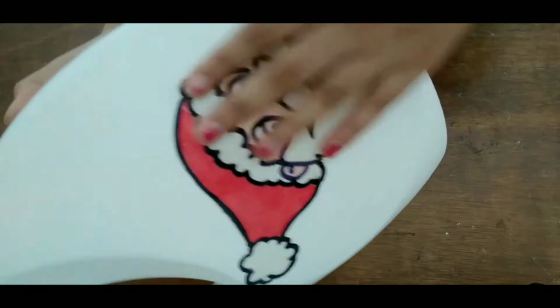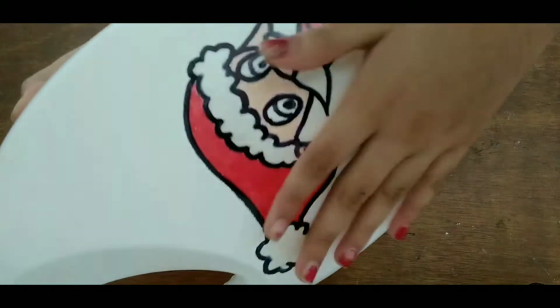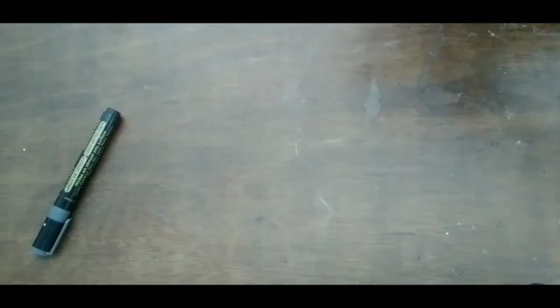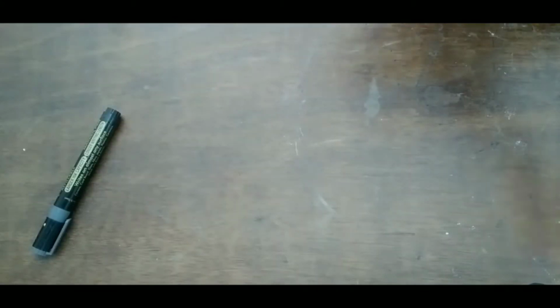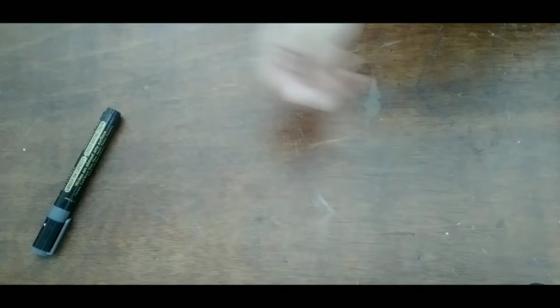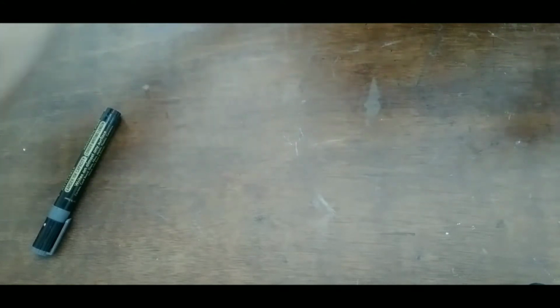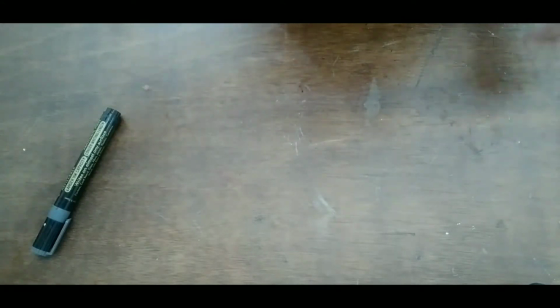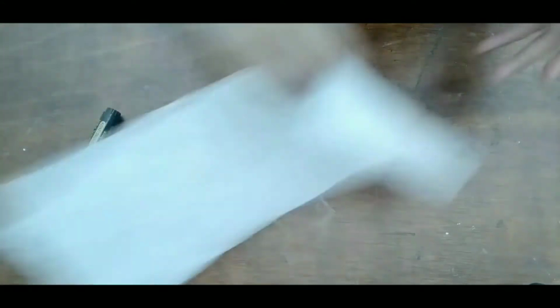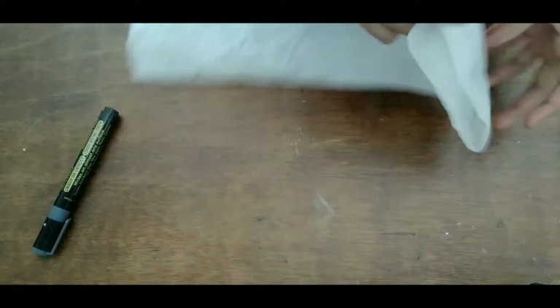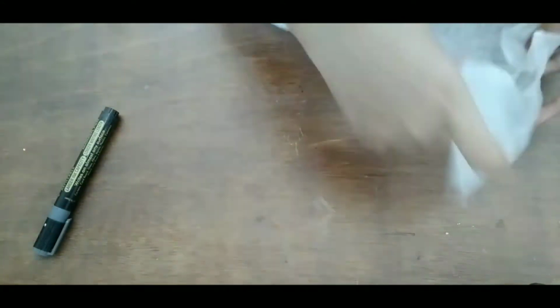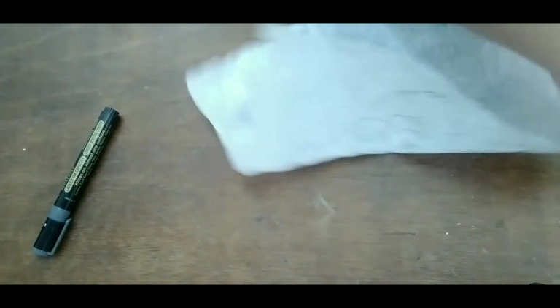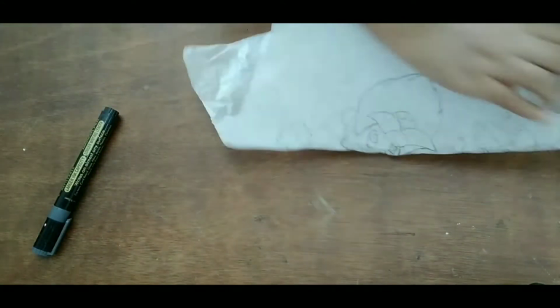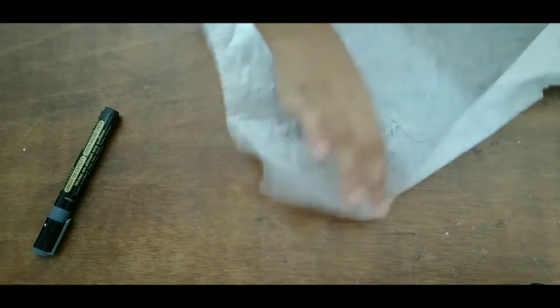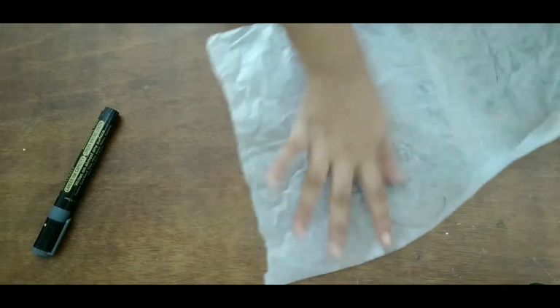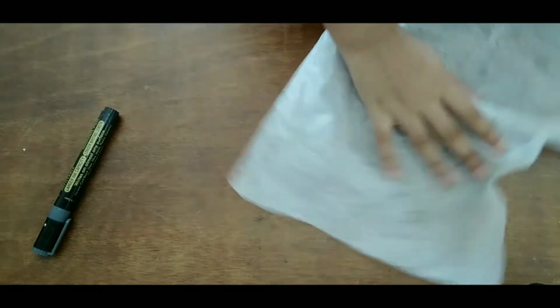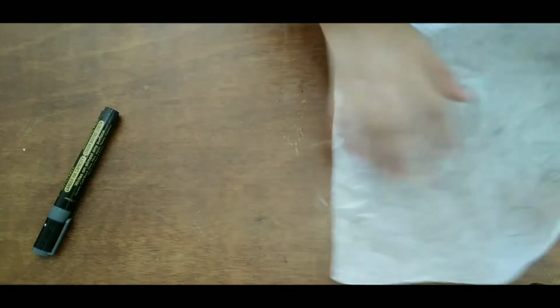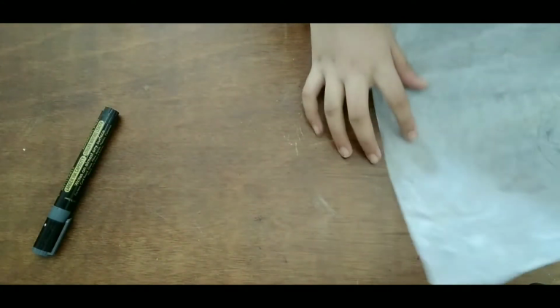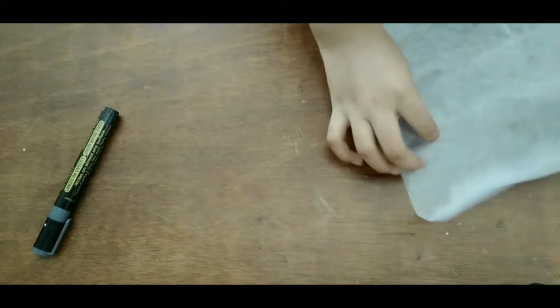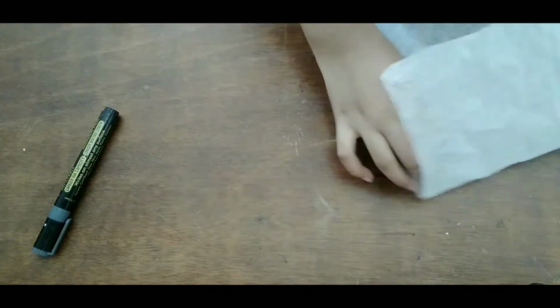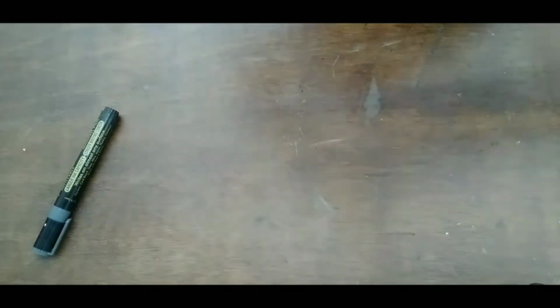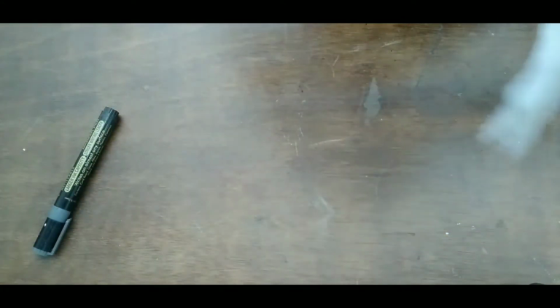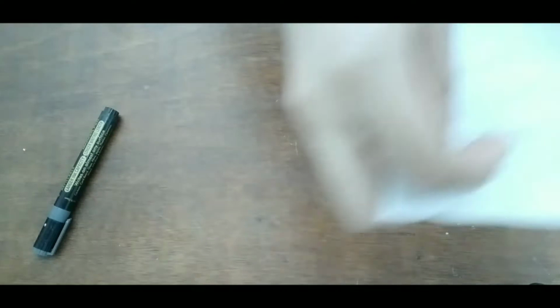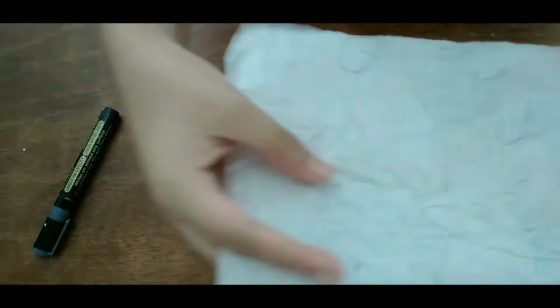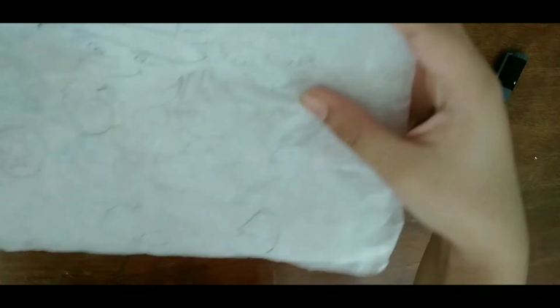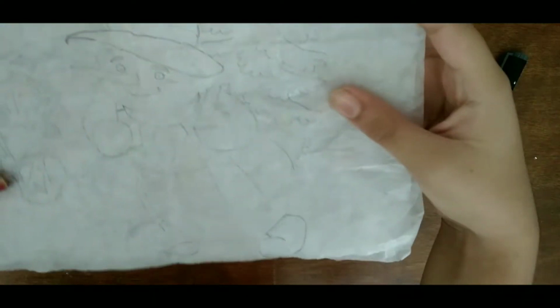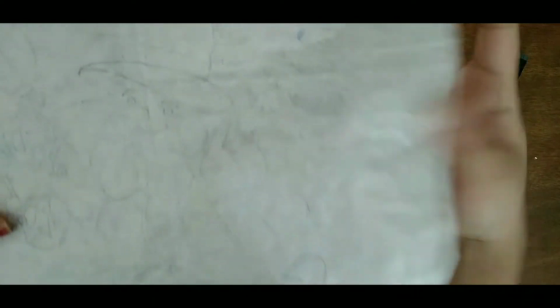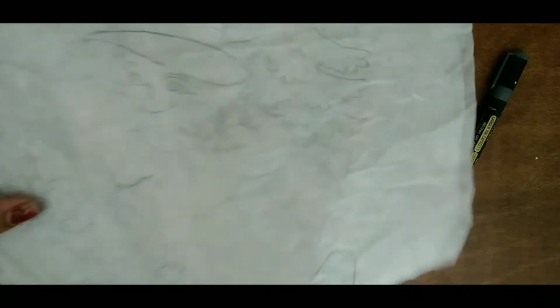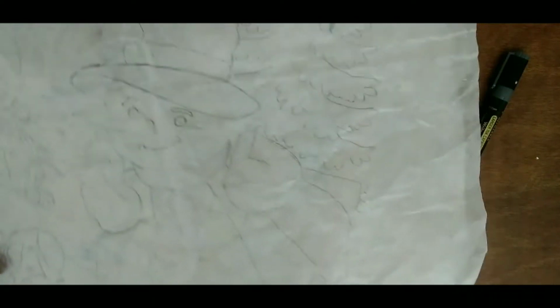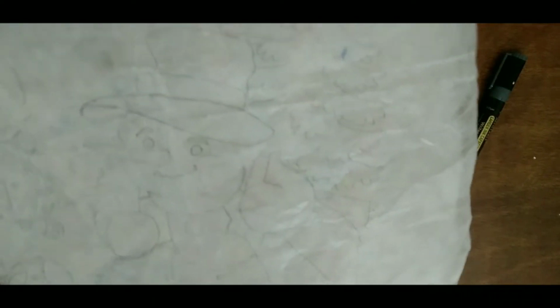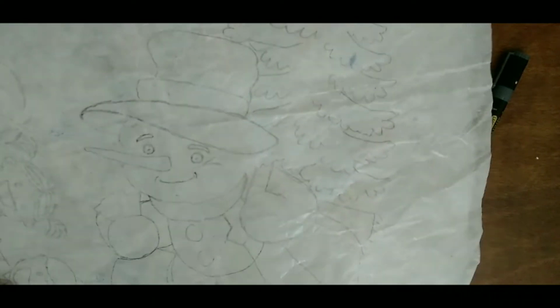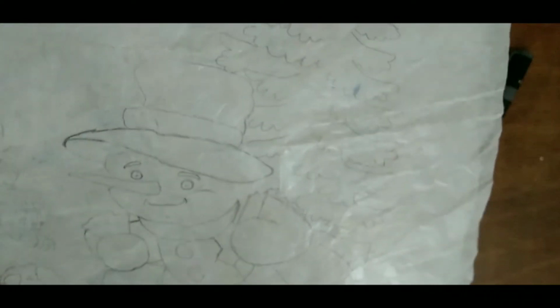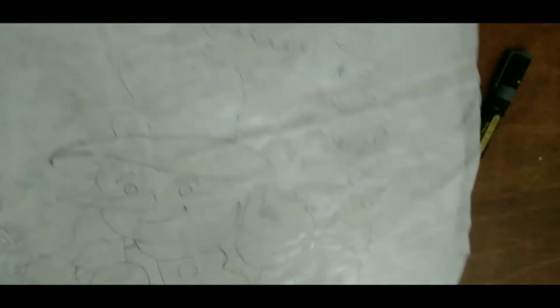I am going to show you the tracing paper. This is a paper that I have drawn on. I have written the design on the paper.